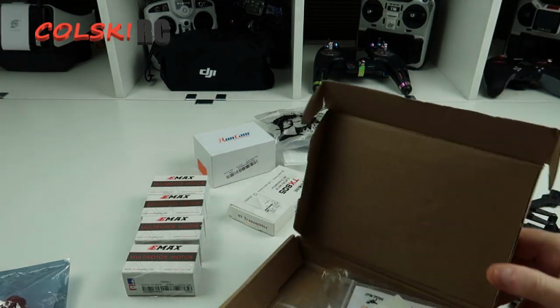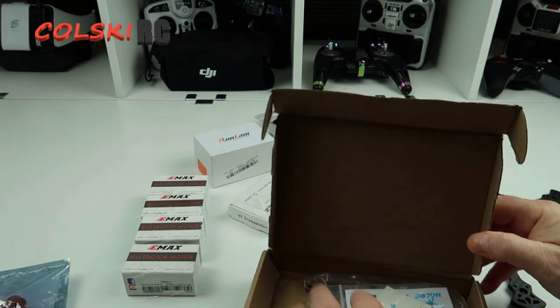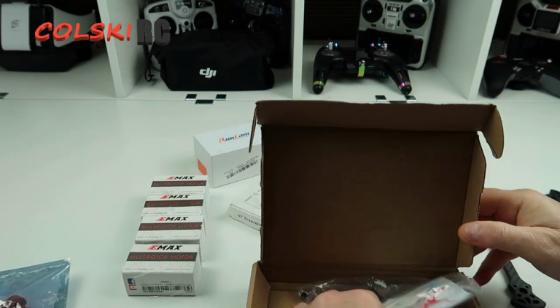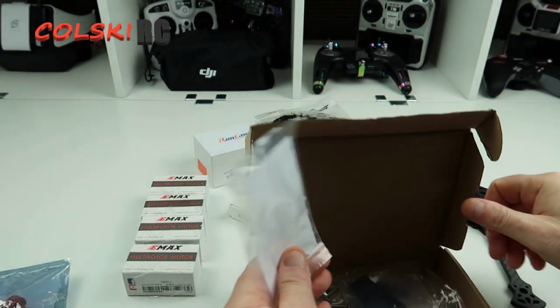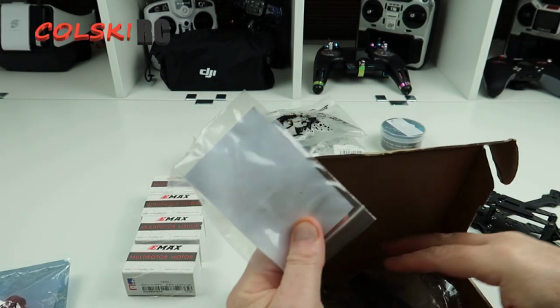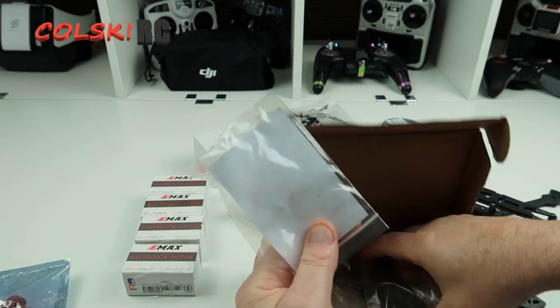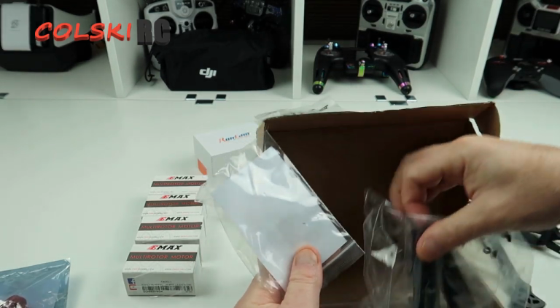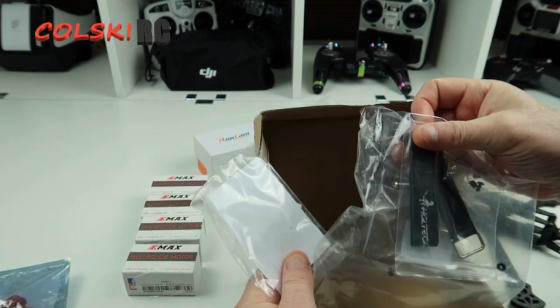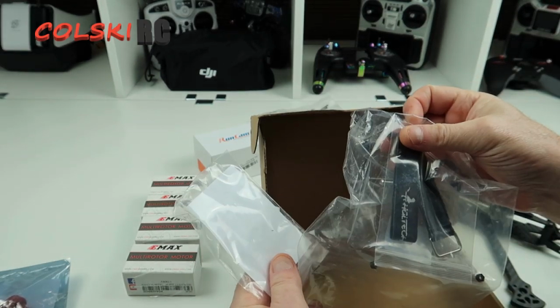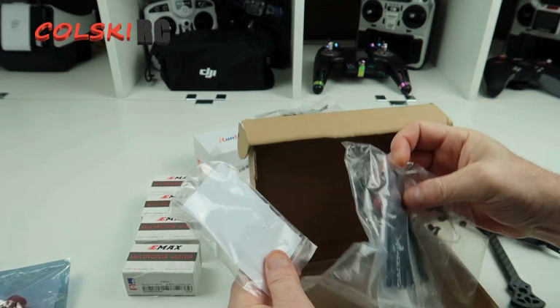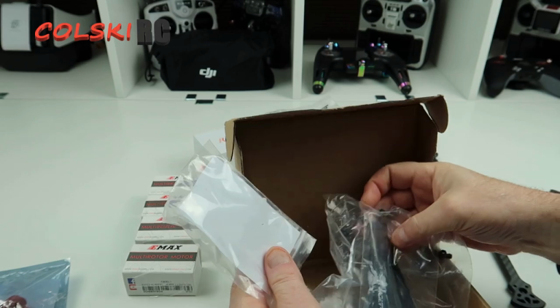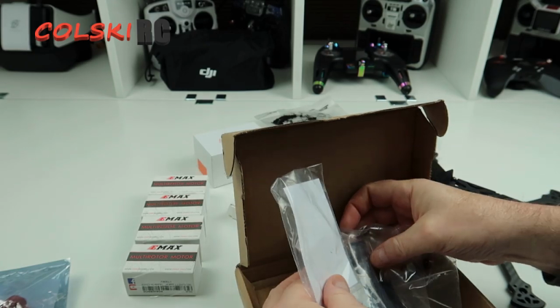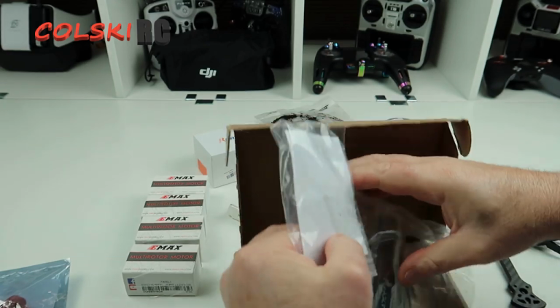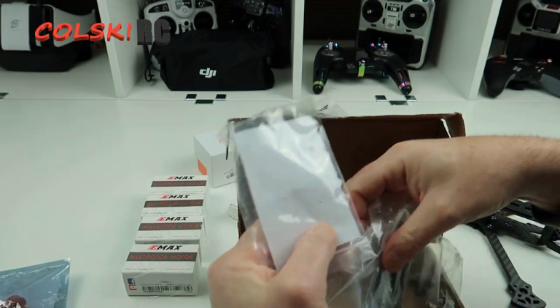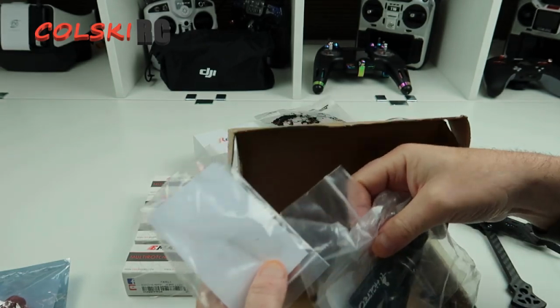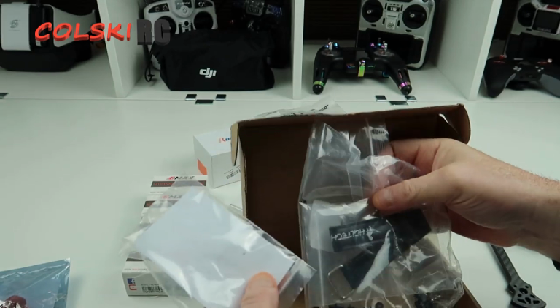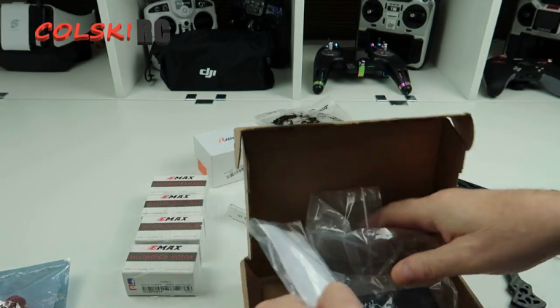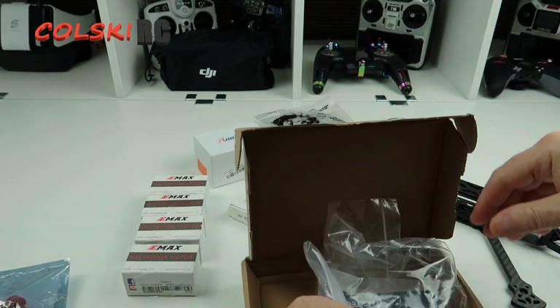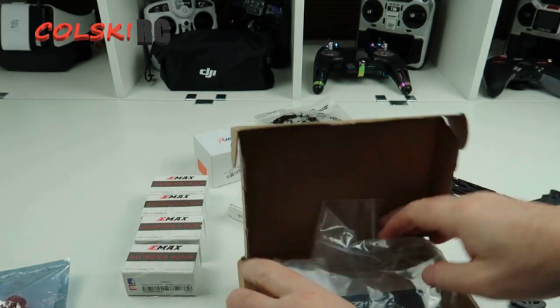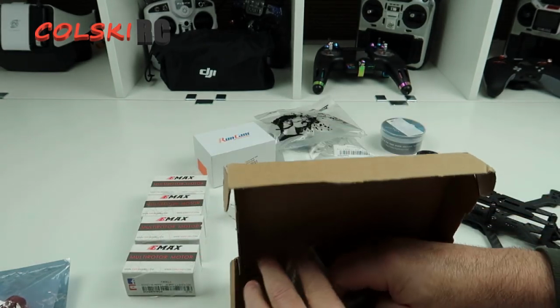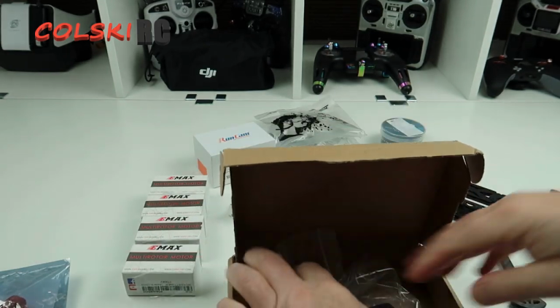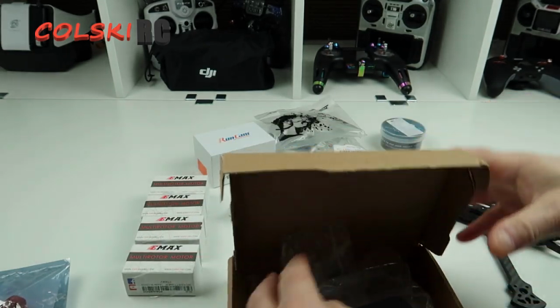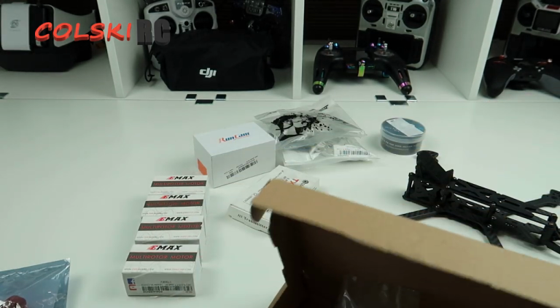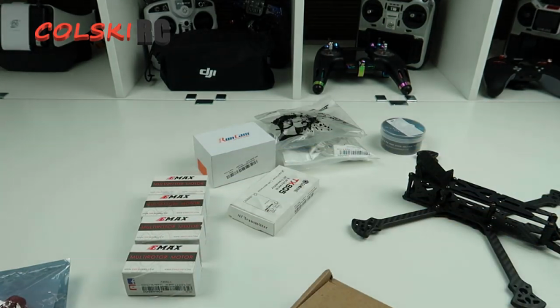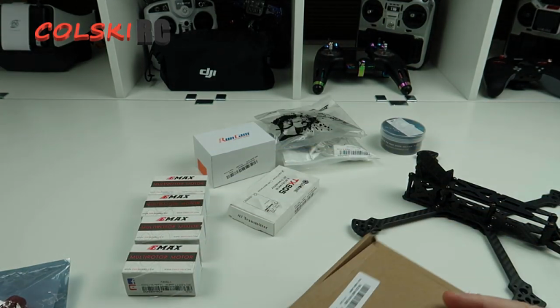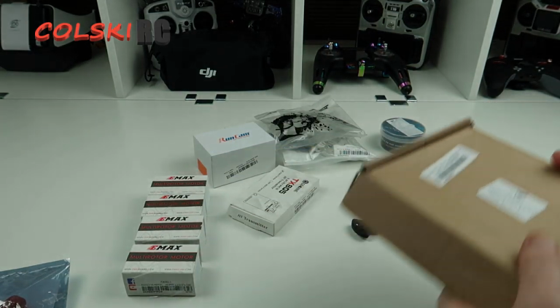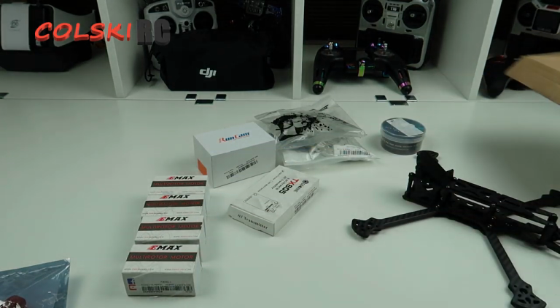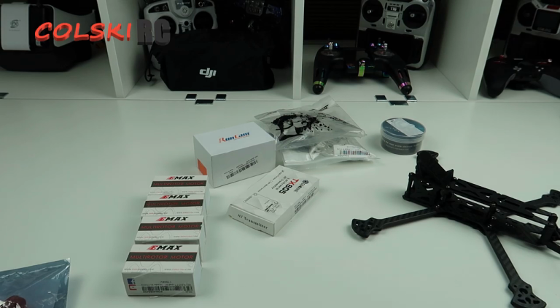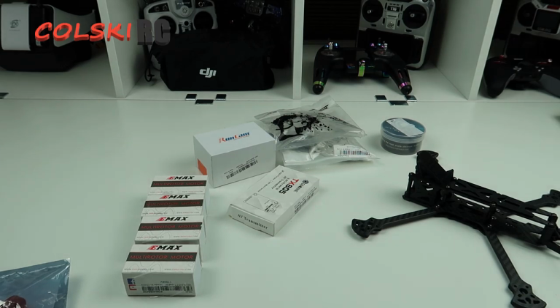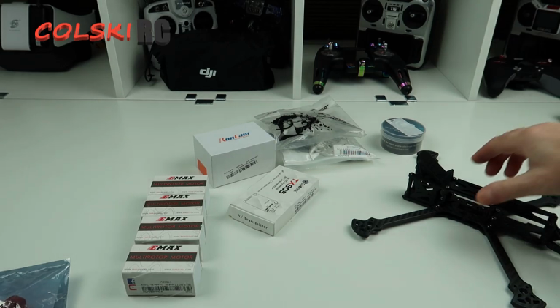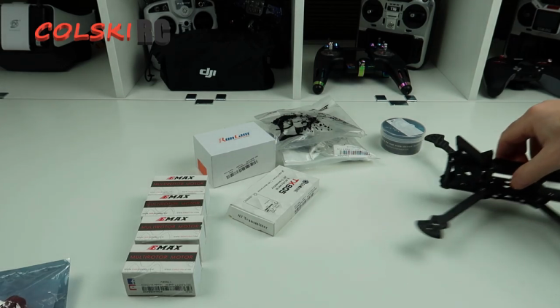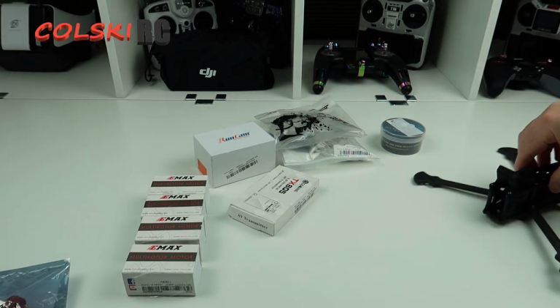In the box for the frame you do get some stickers, a battery strap, and the bits for your stack. So that's the frame itself.